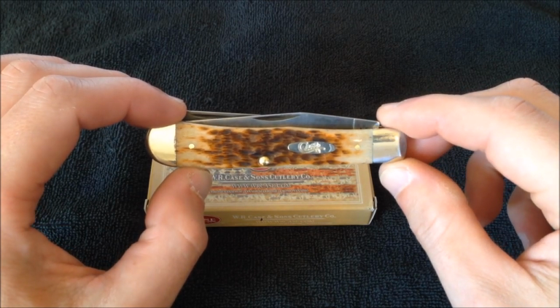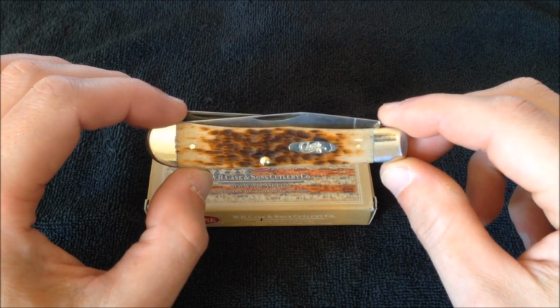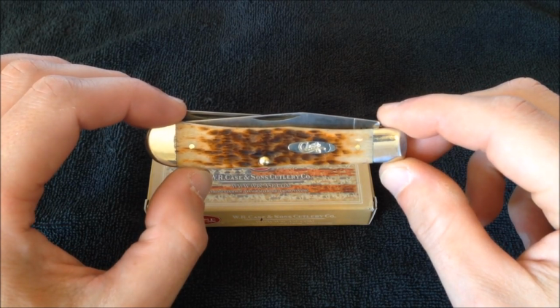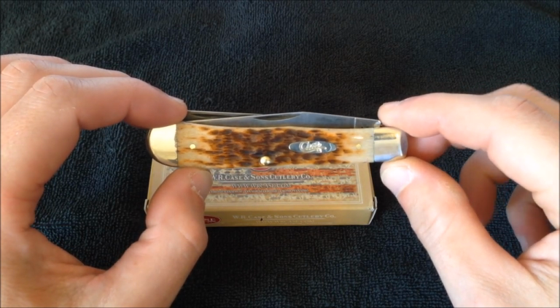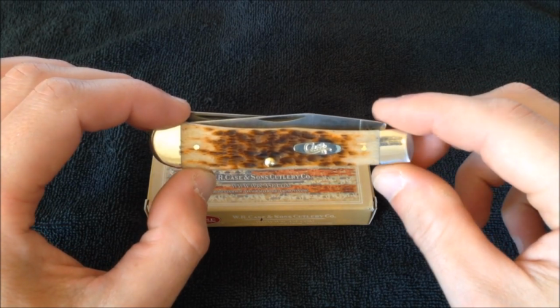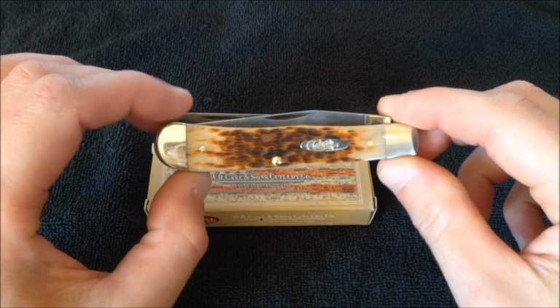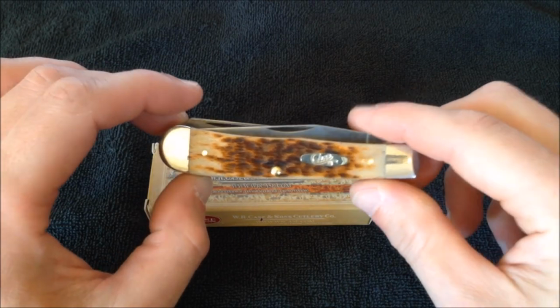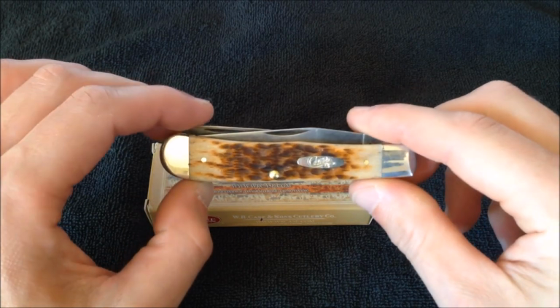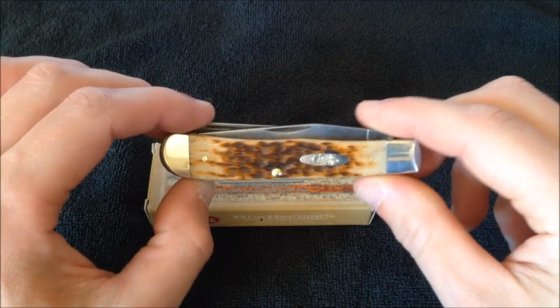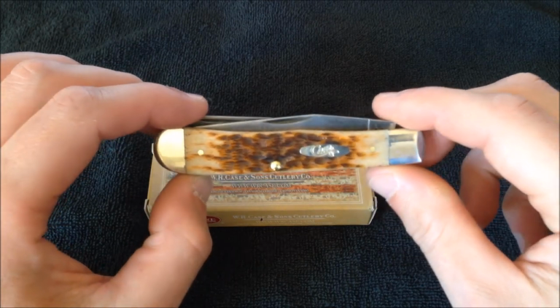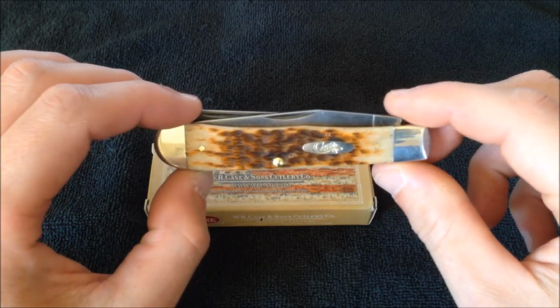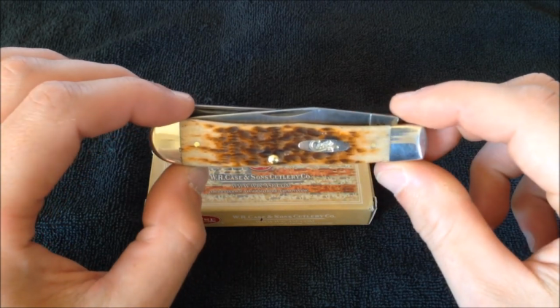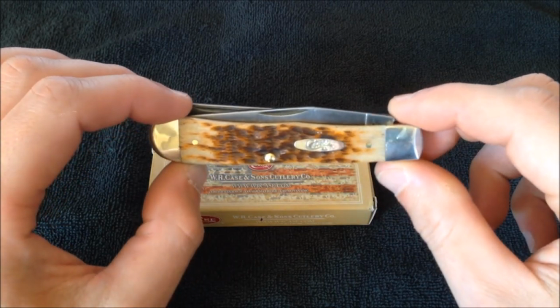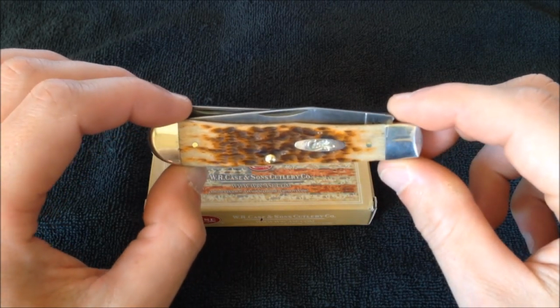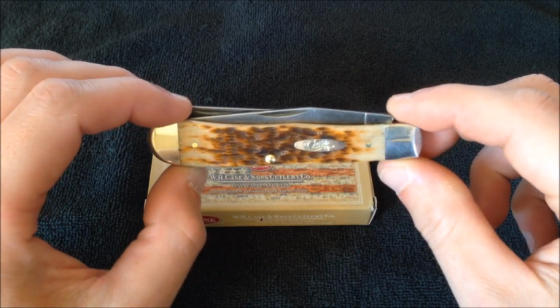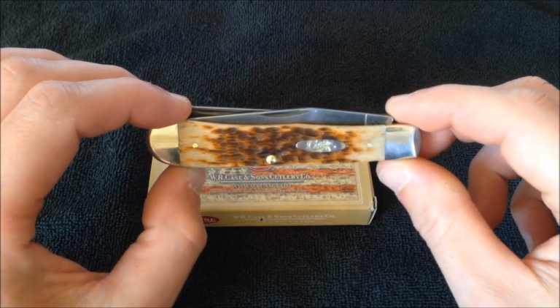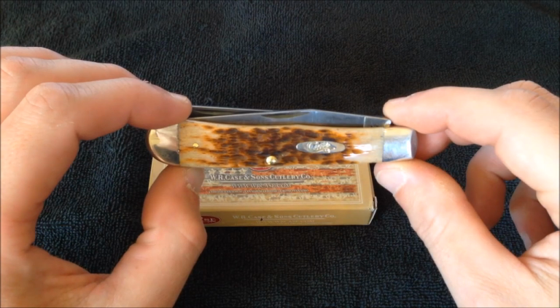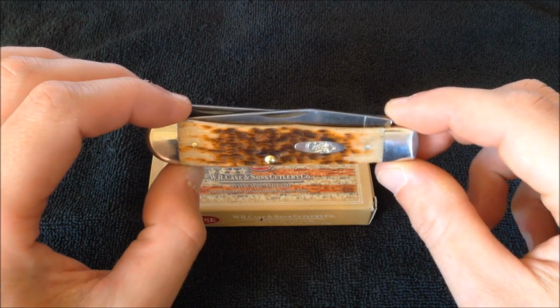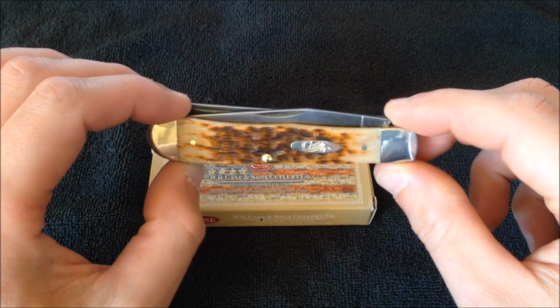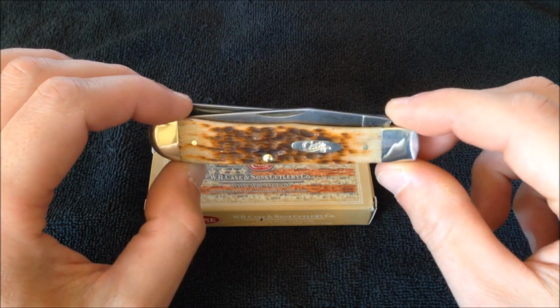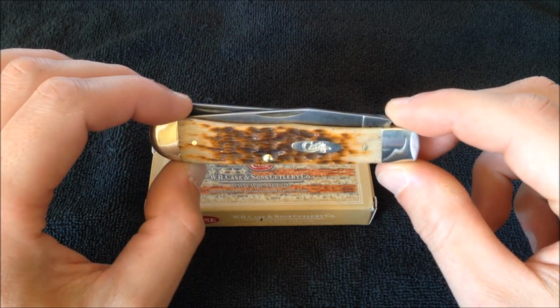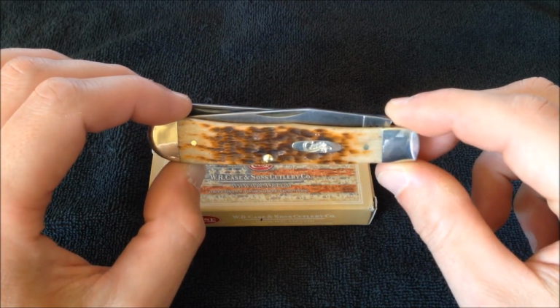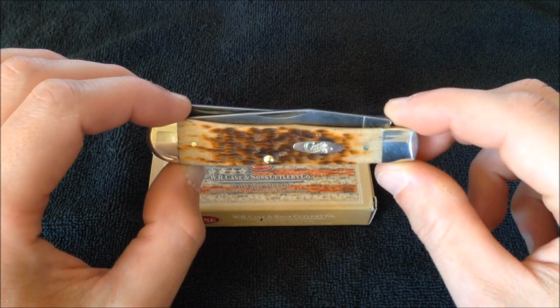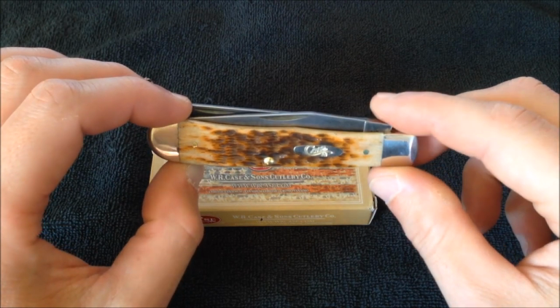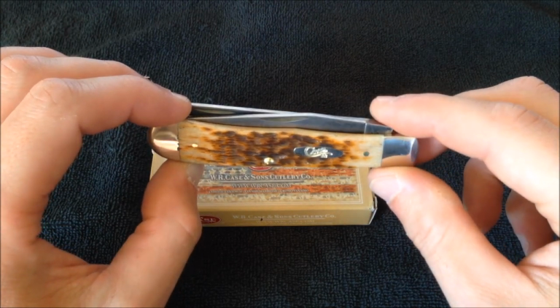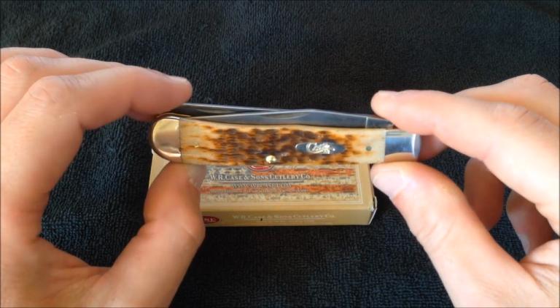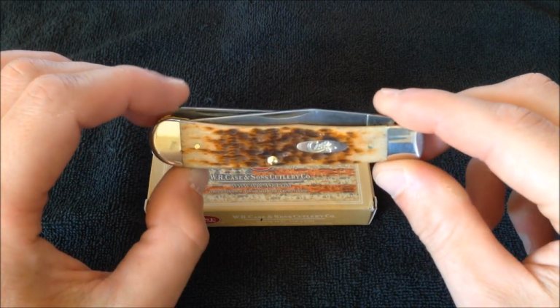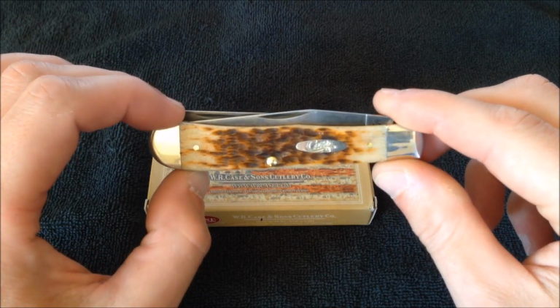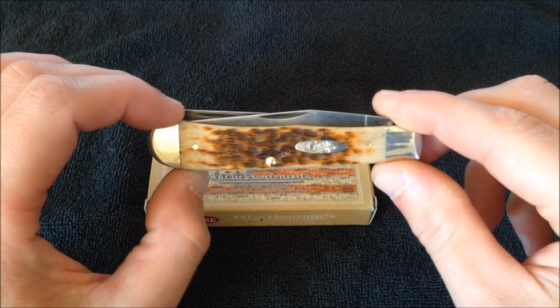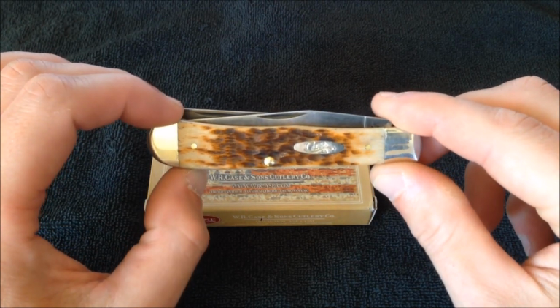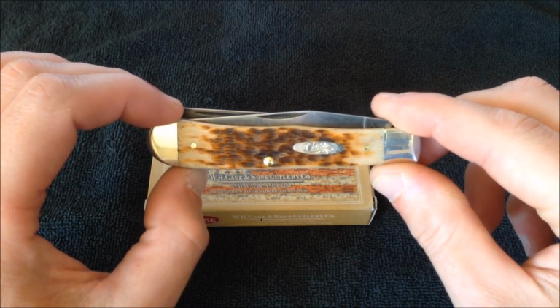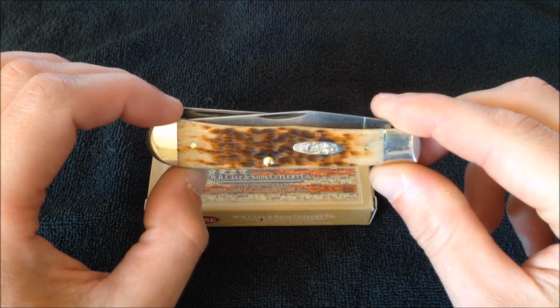First of all, what is it? Well, it is a W.R. Case and Sons Cutlery Trapper in amber bone with chrome vanadium blades.